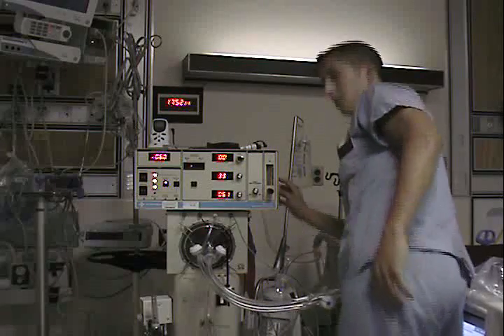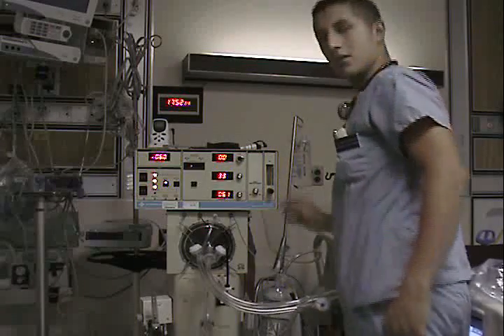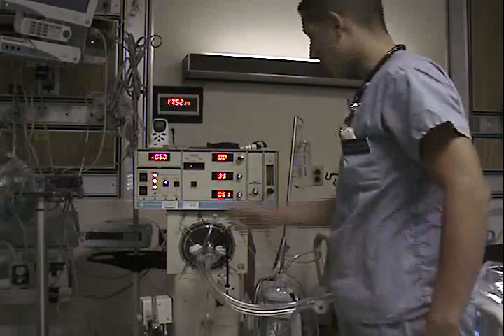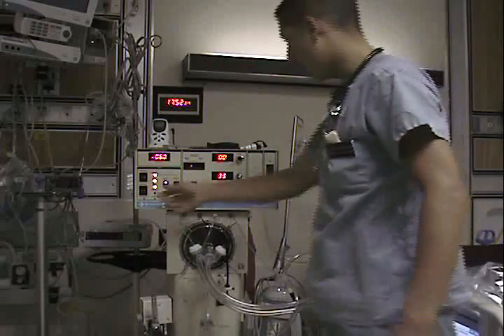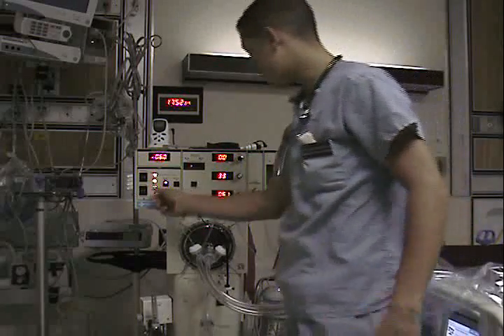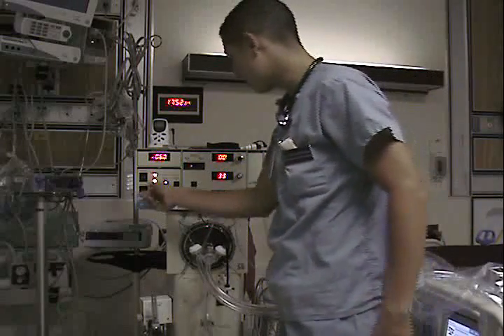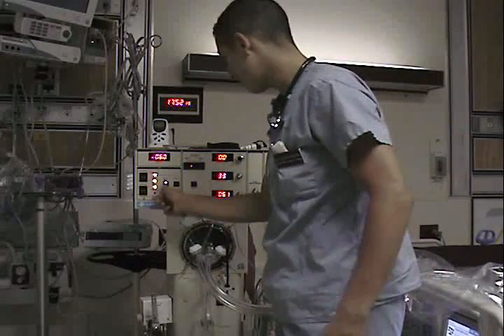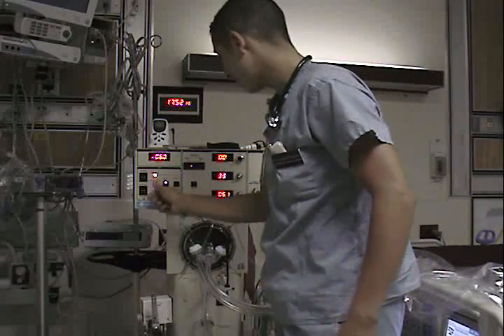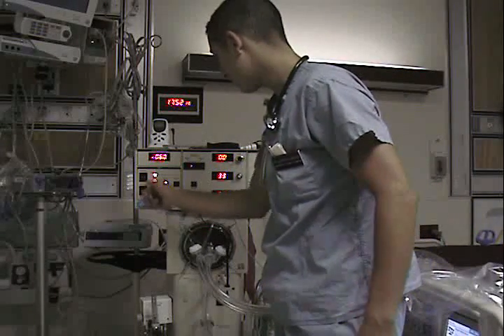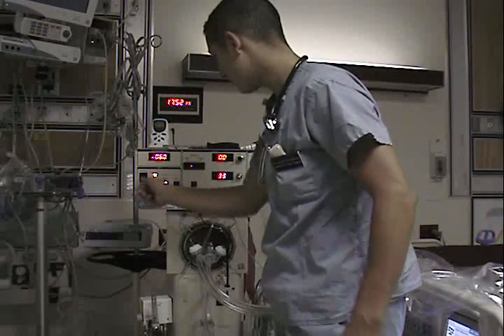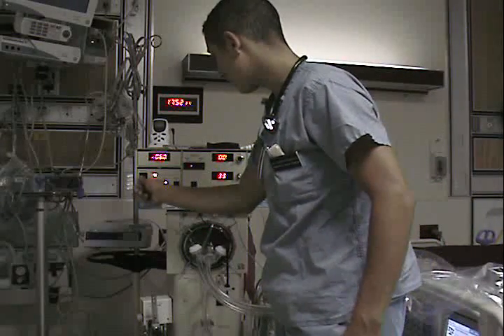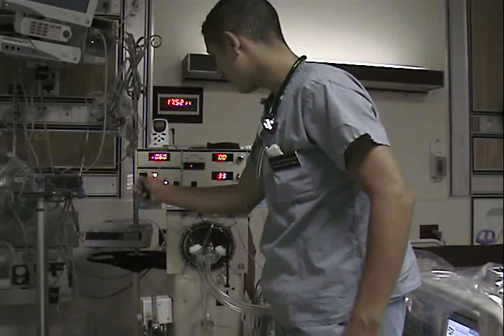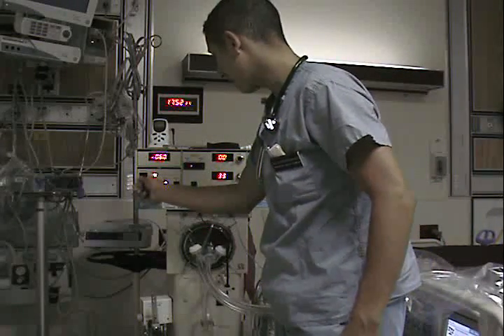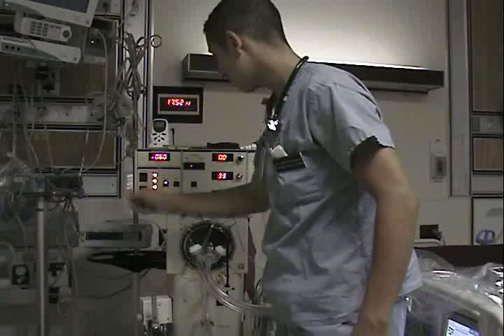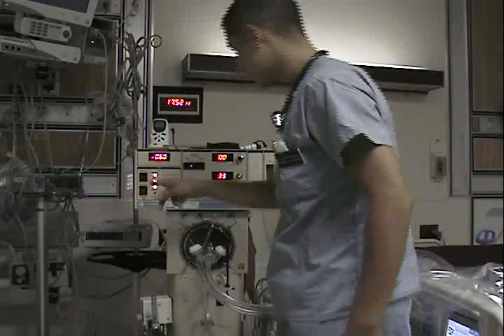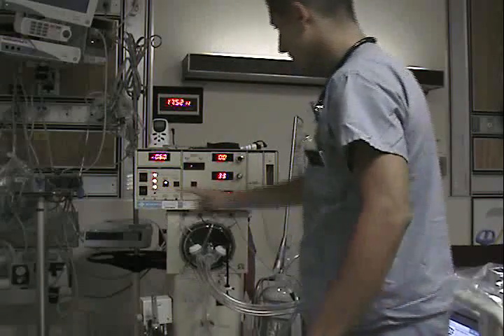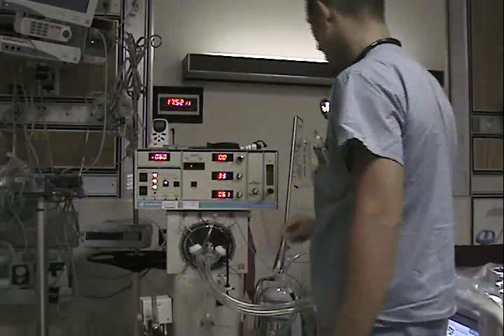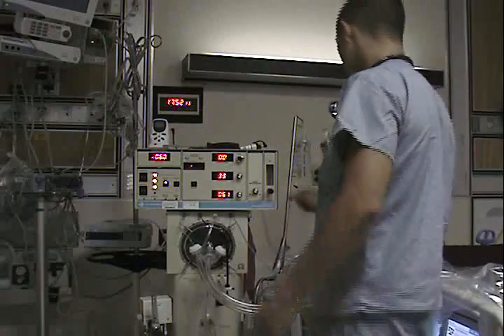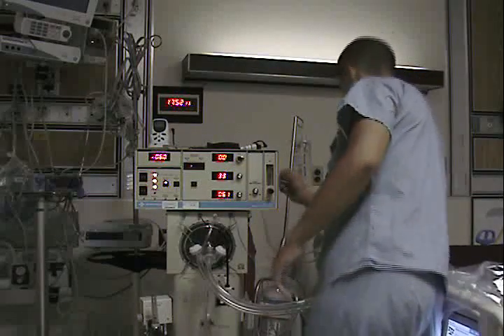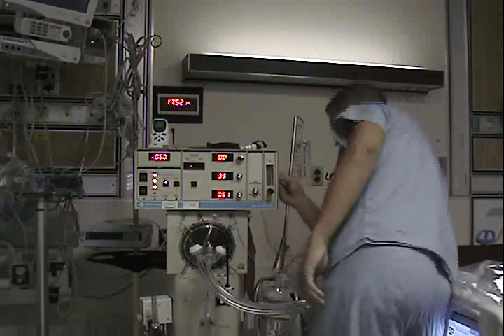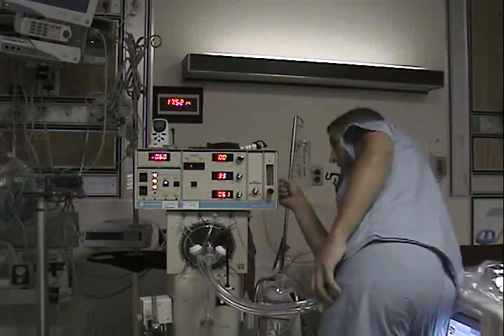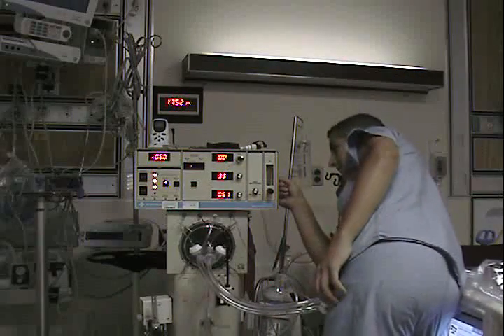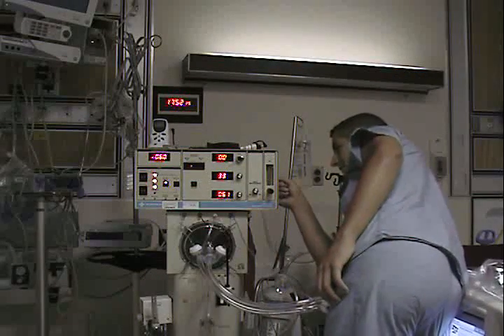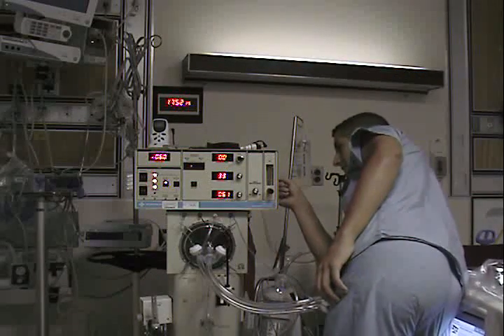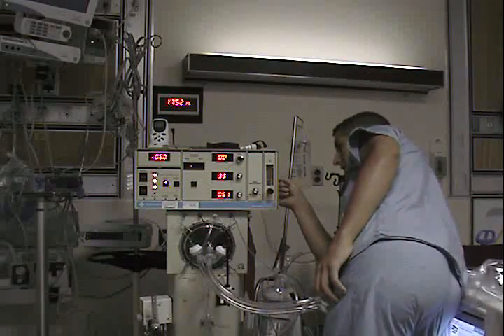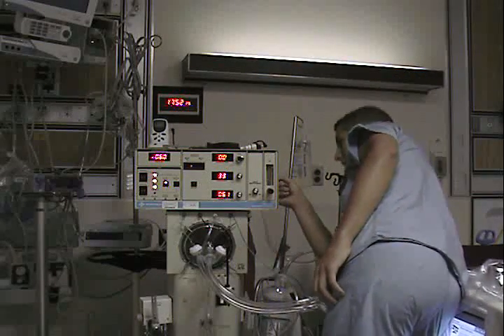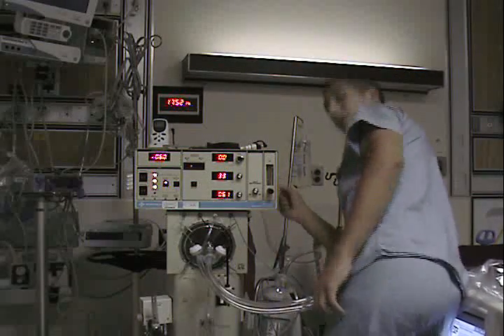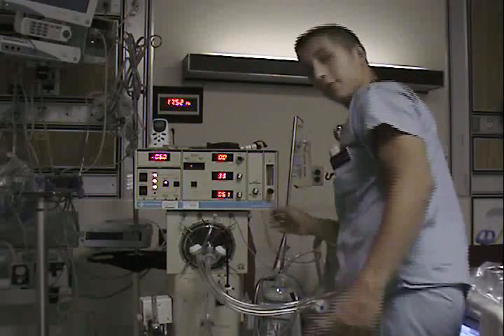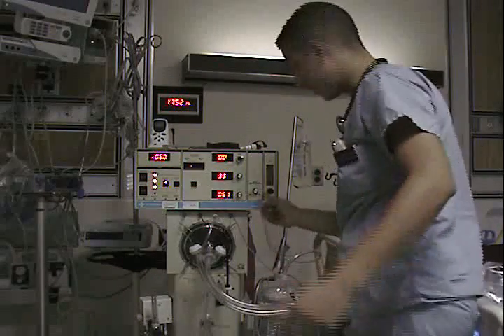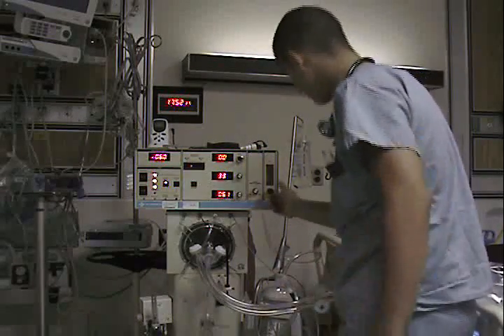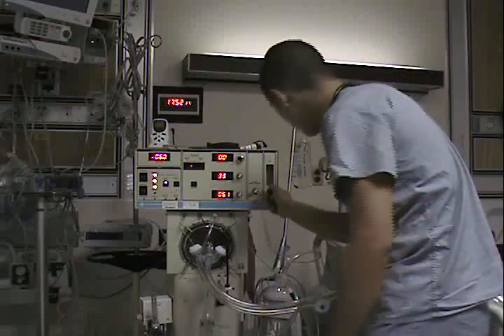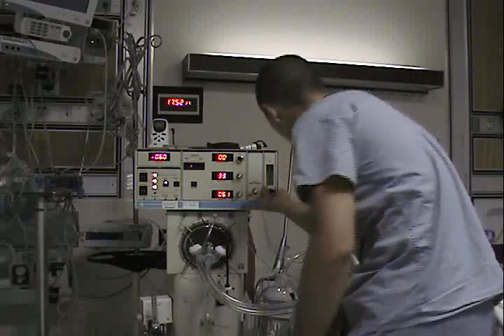Set your airway pressure alarm to 55. Get behind that. Set the bias flow to 20 and set the floor.